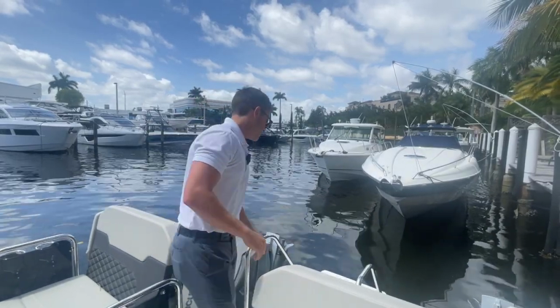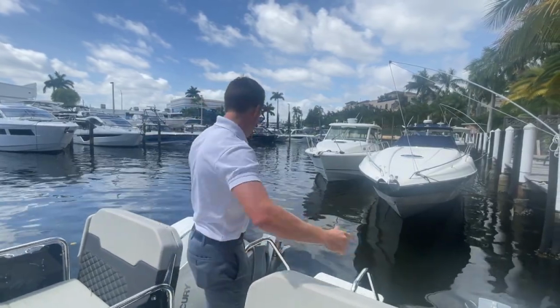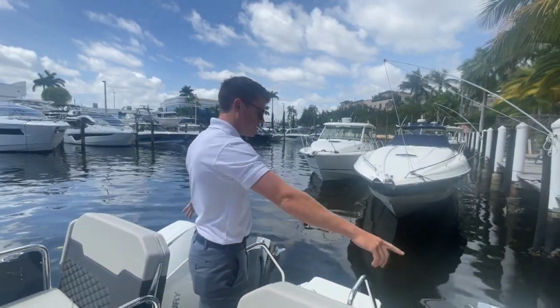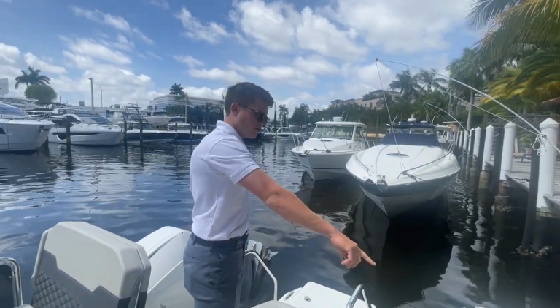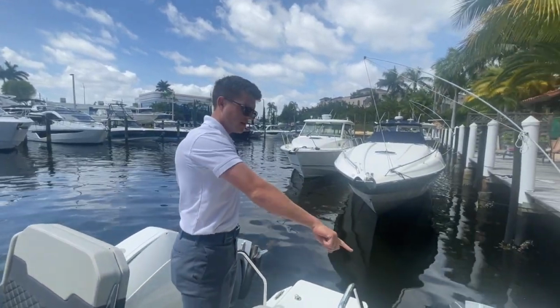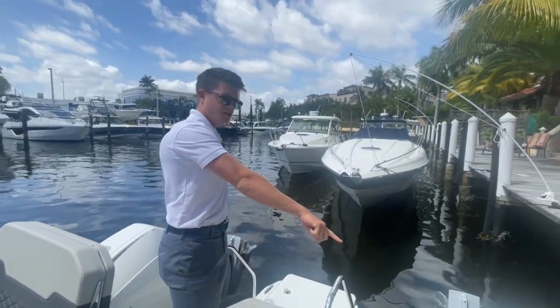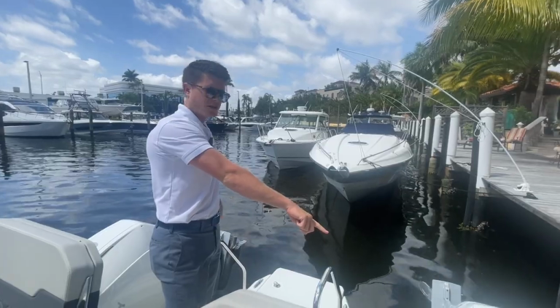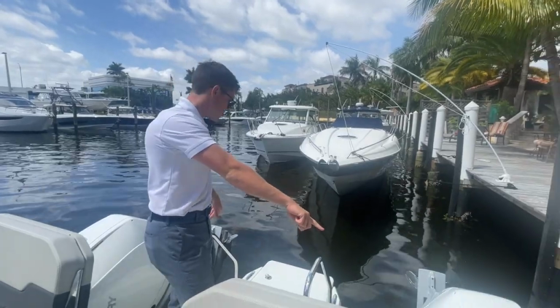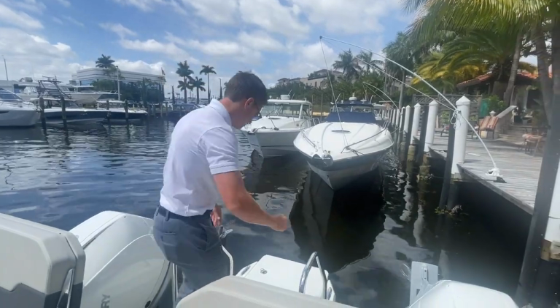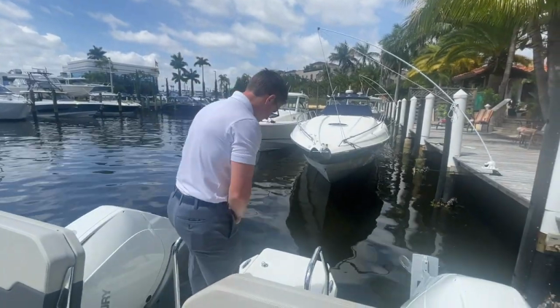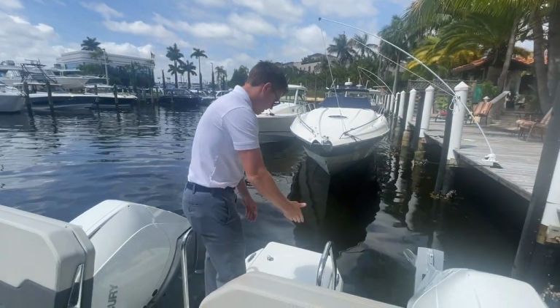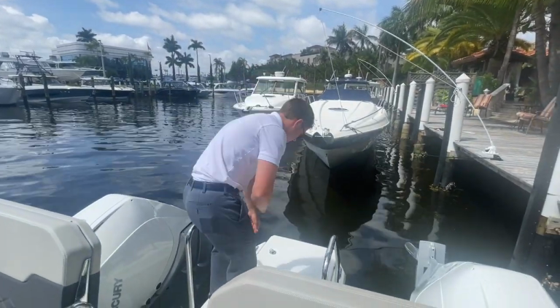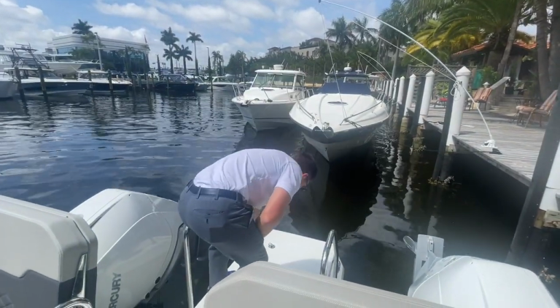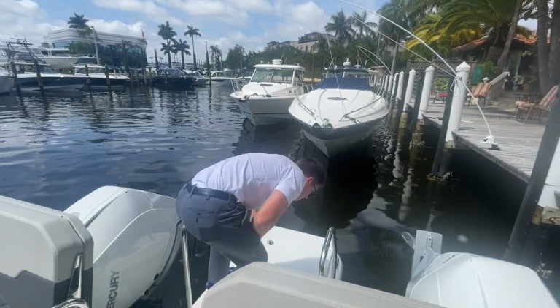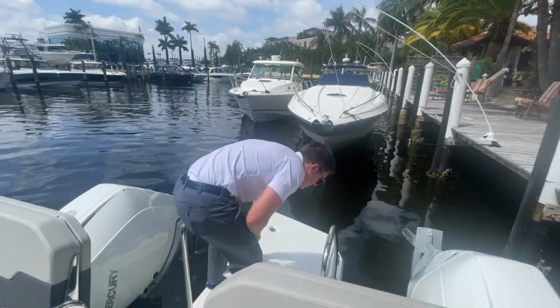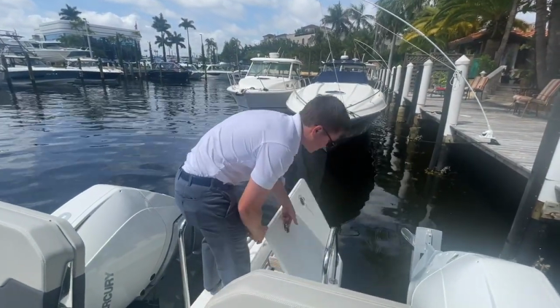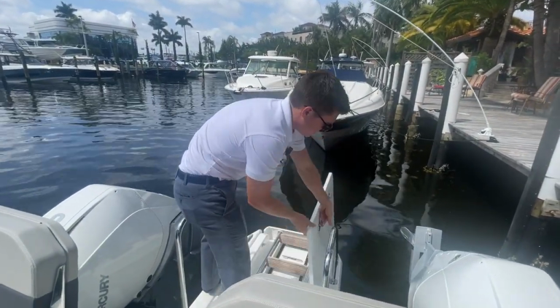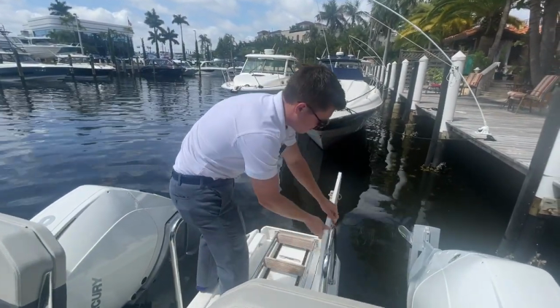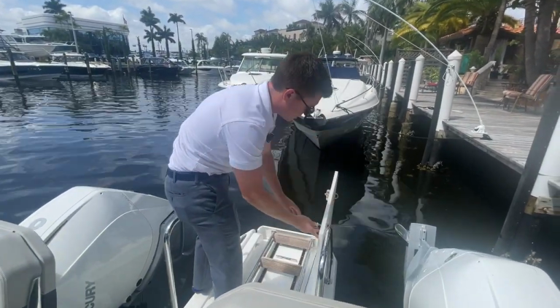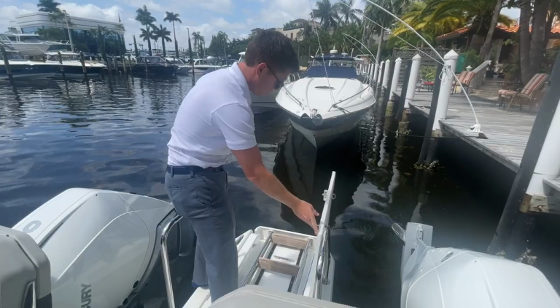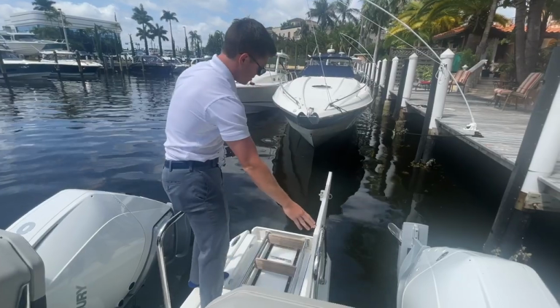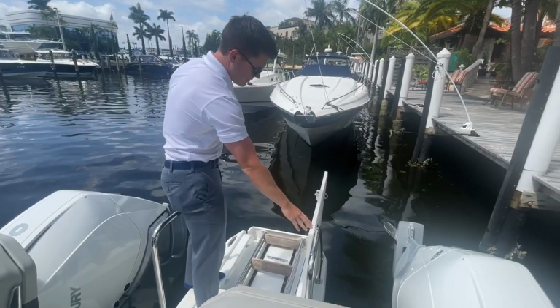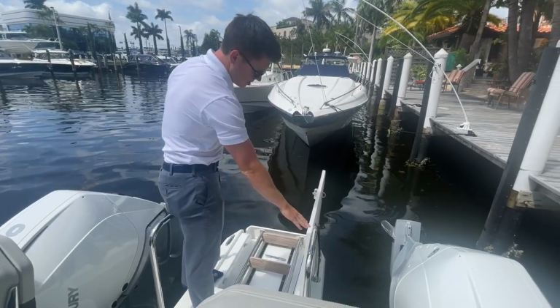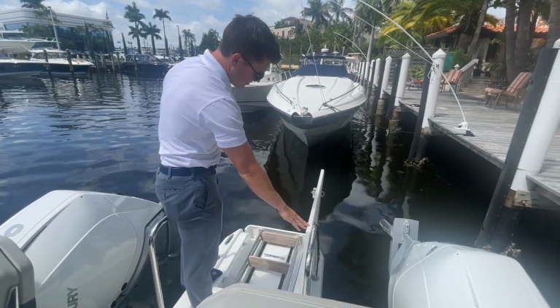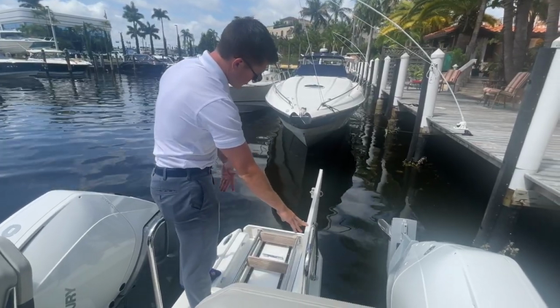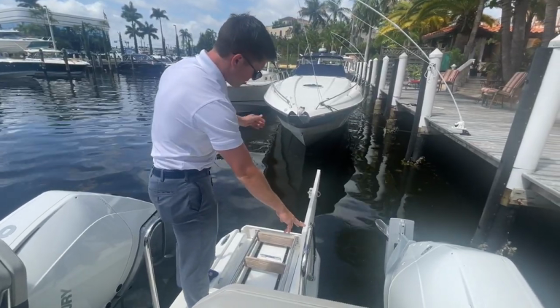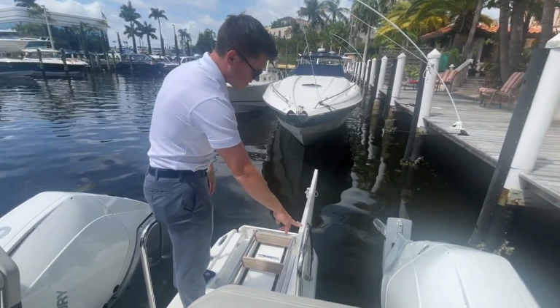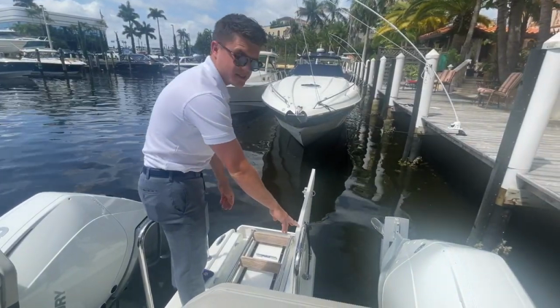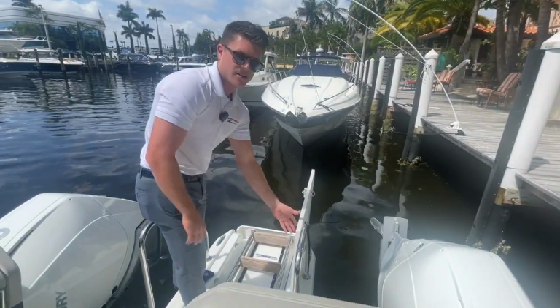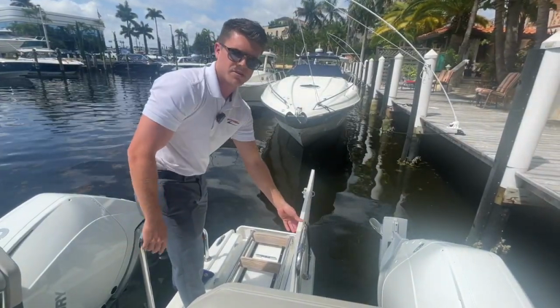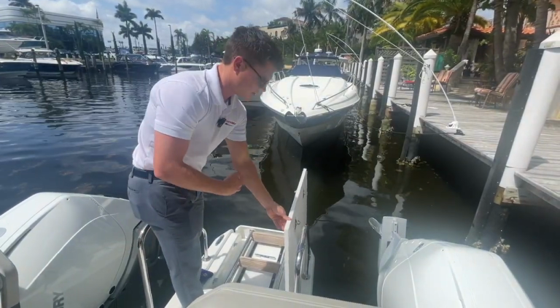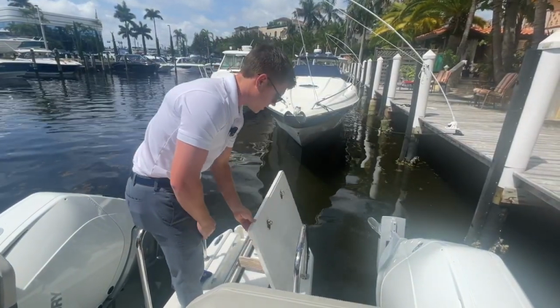We have it here powered with twin 300 Mercury Verados, and then at the aft we have a nice big swim ladder. Really convenient for diving — much bigger ladder than you're going to see on a lot of boats in this size range.